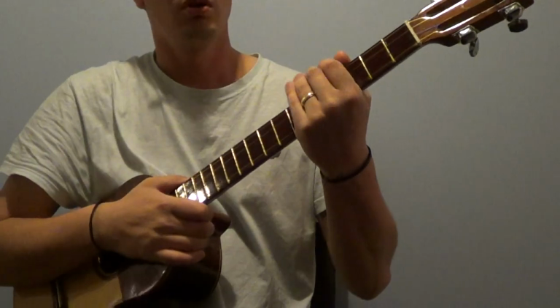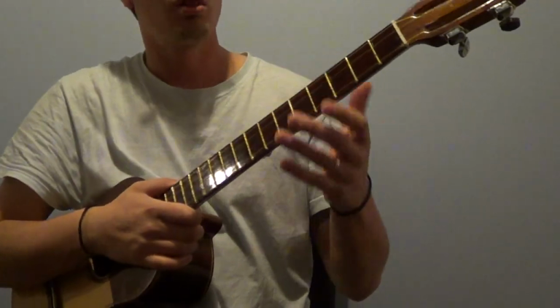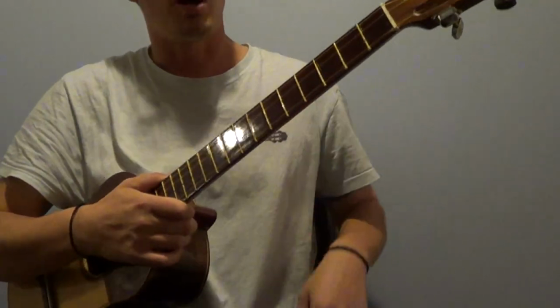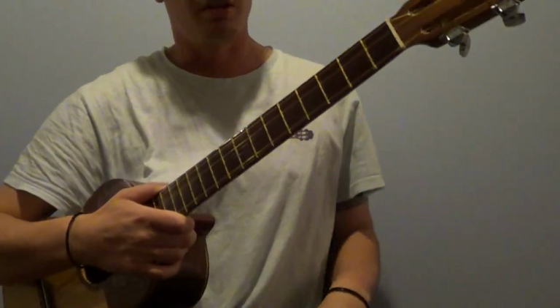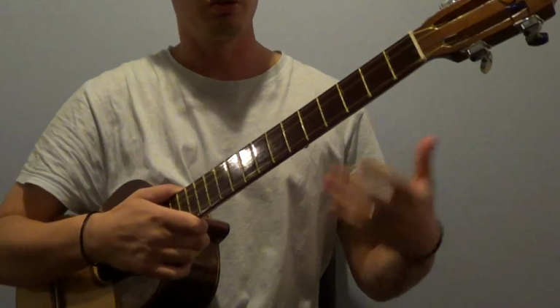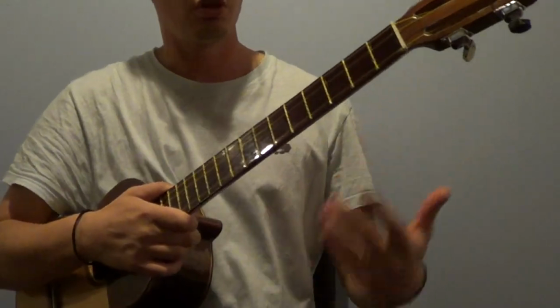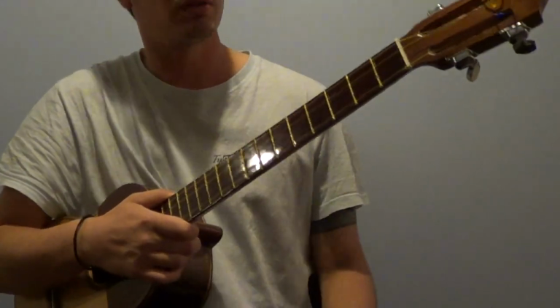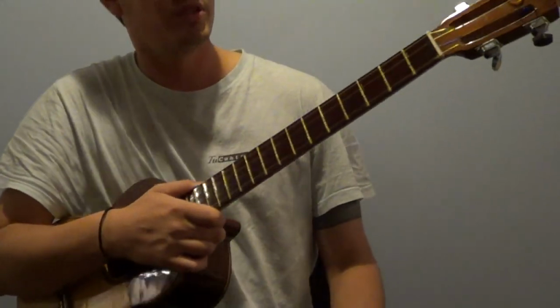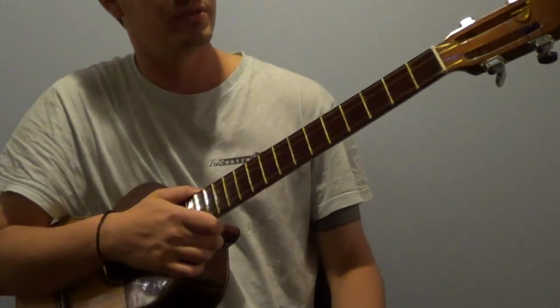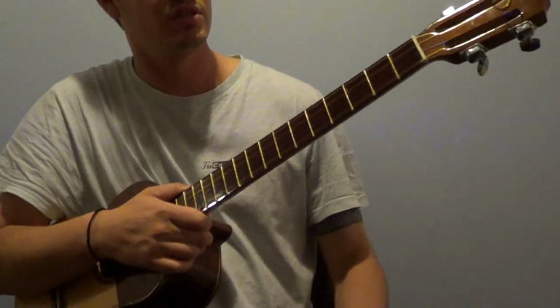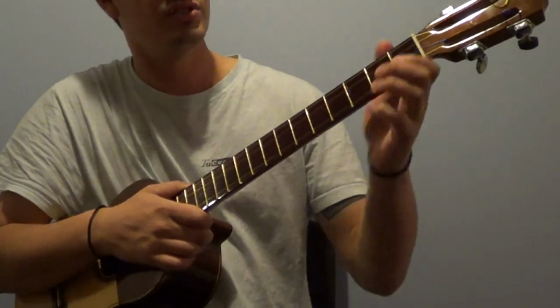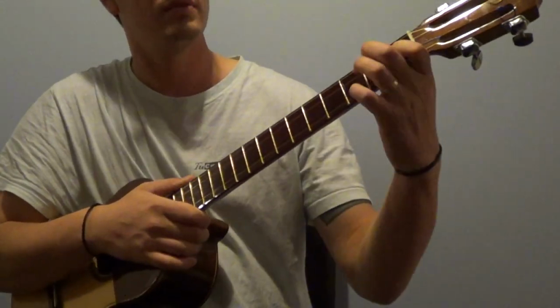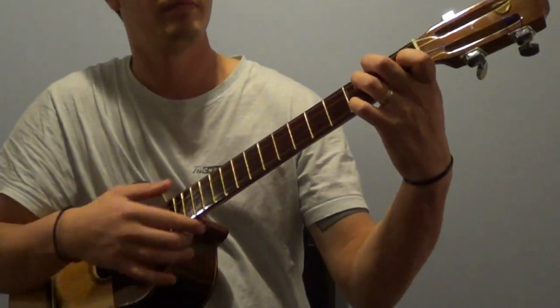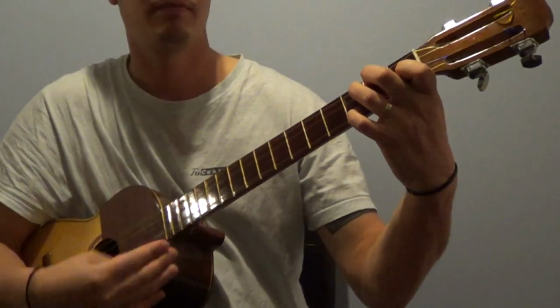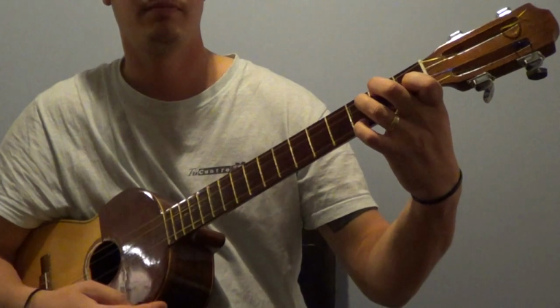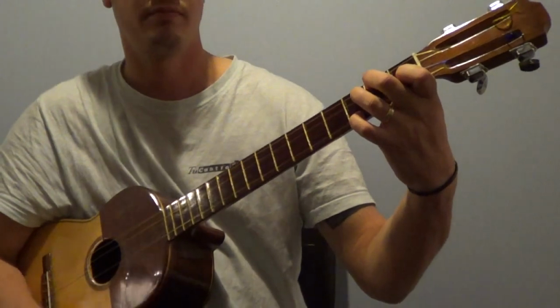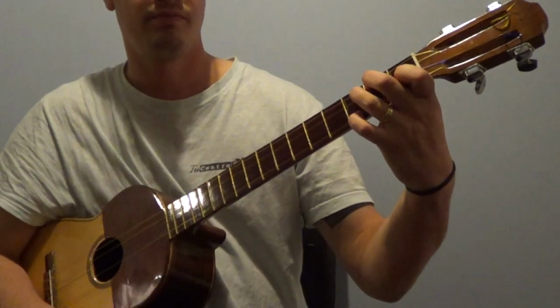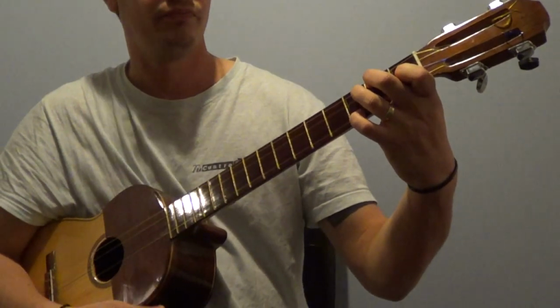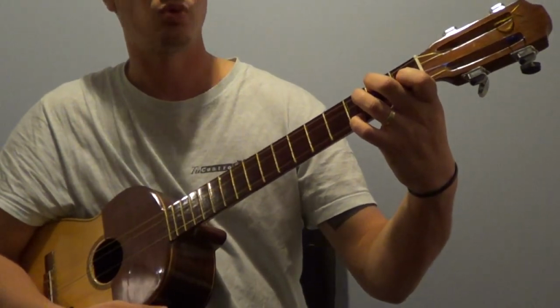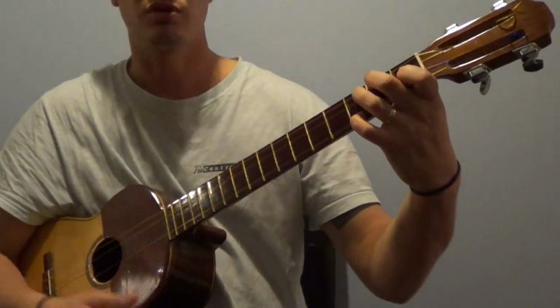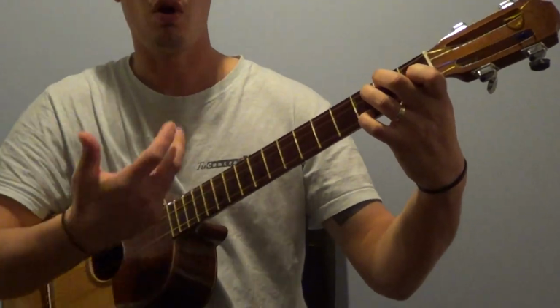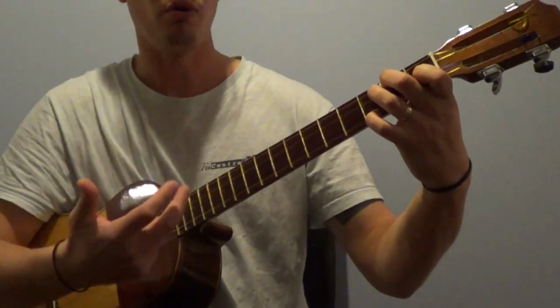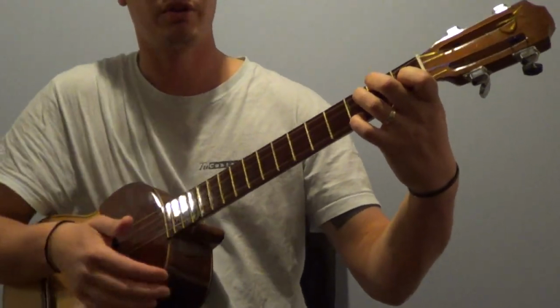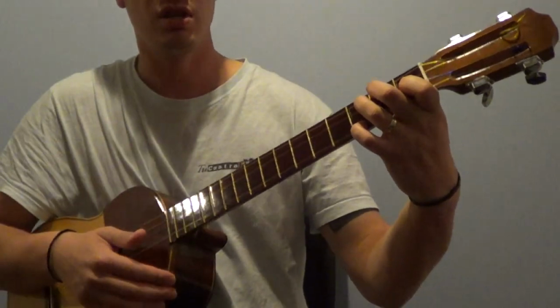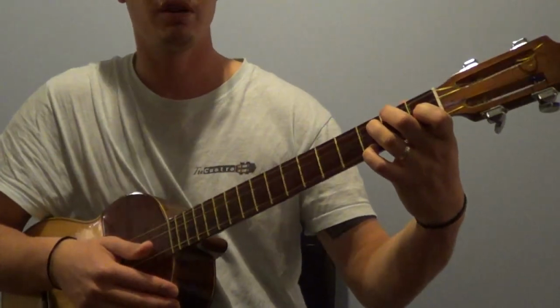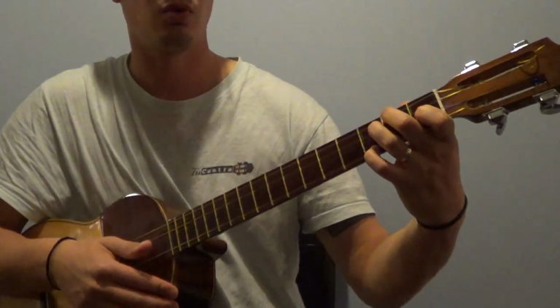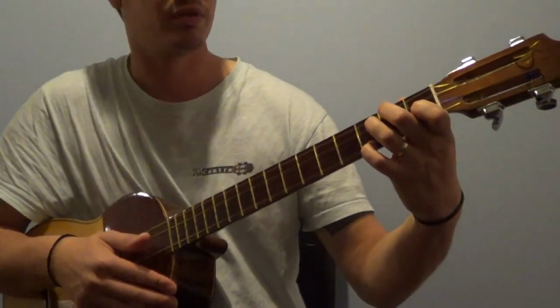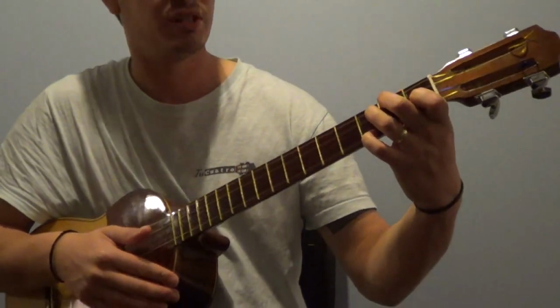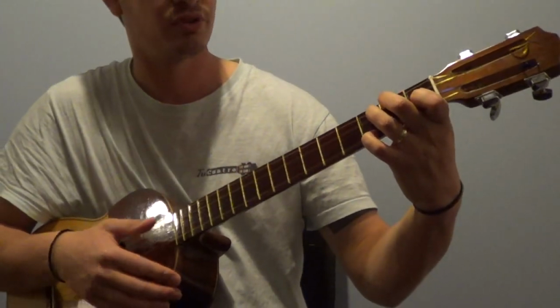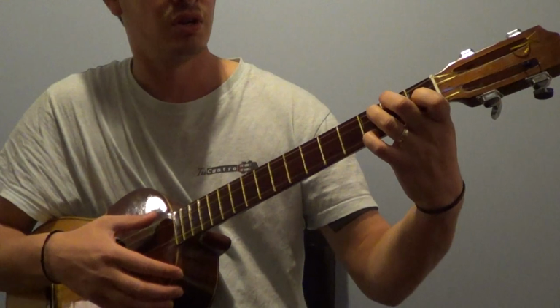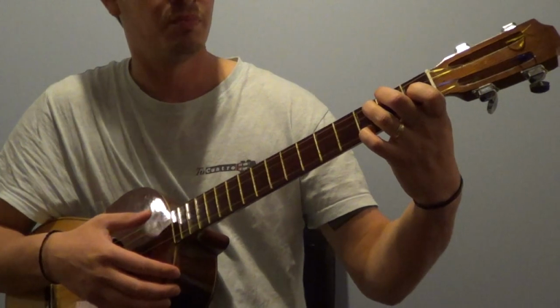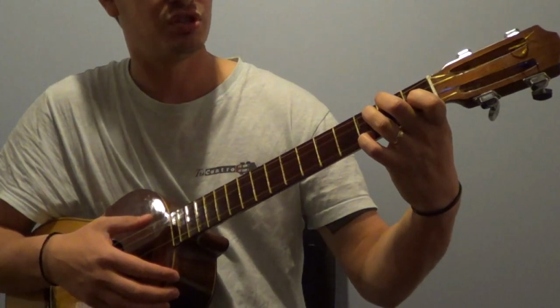One of the more complicated figures using the Cuatro is the G7. This requires all fingers — each and every single one of them — in a different position.